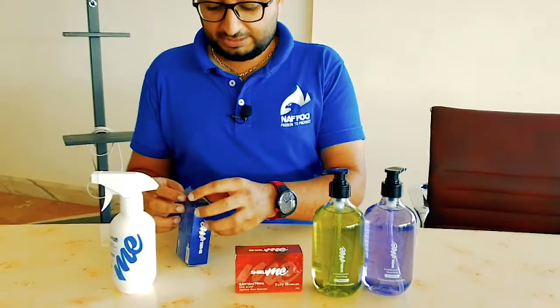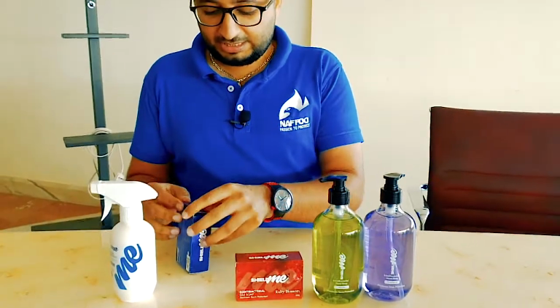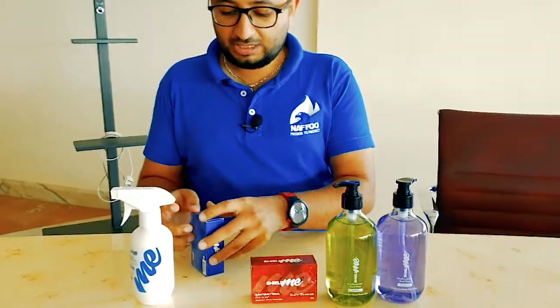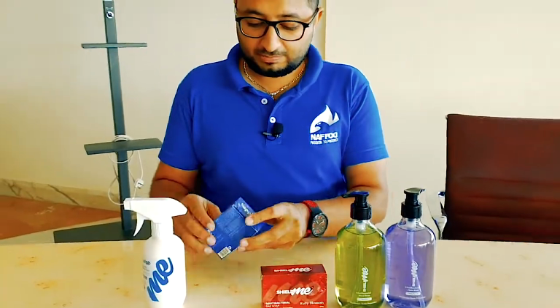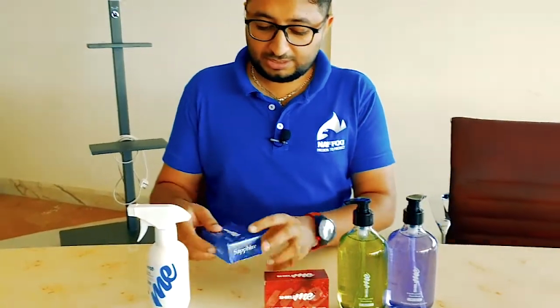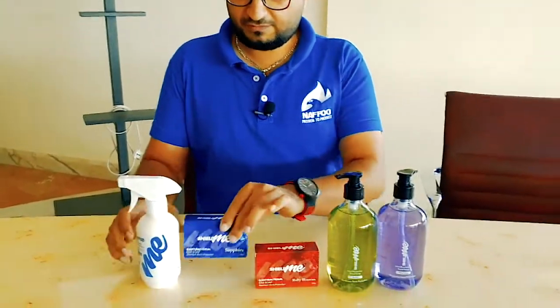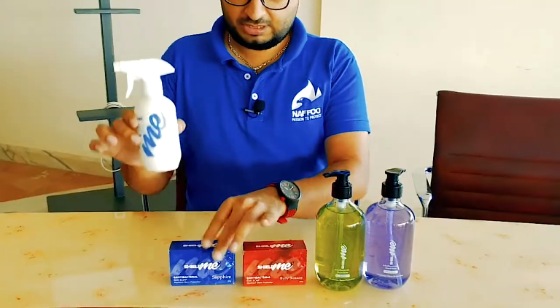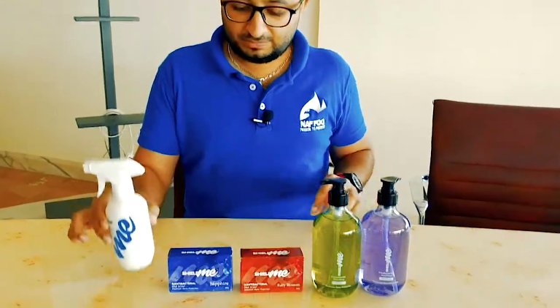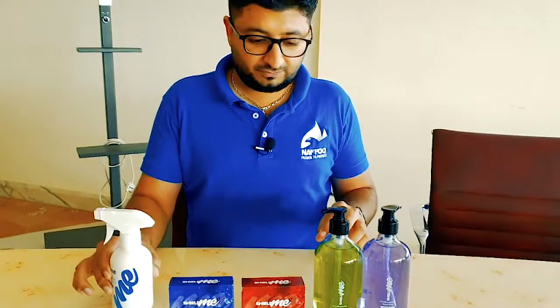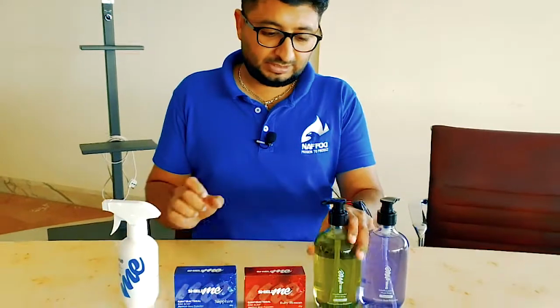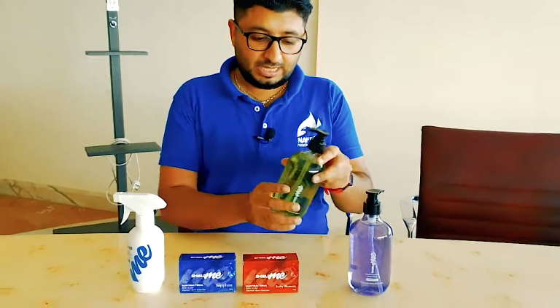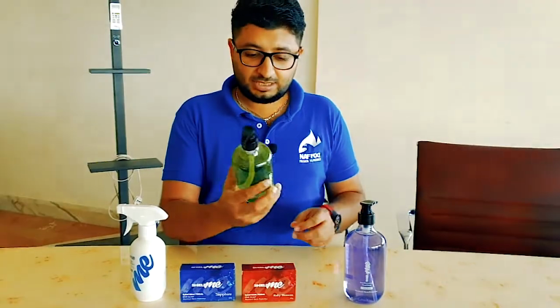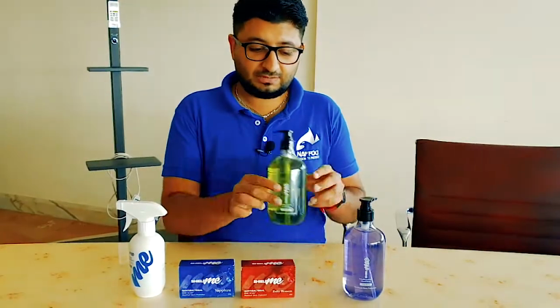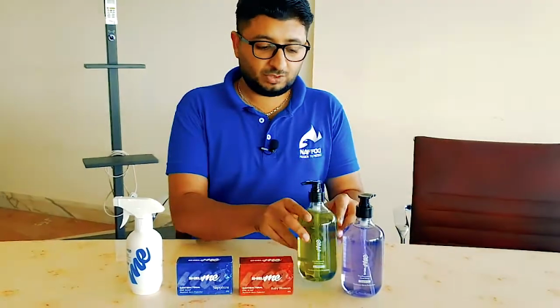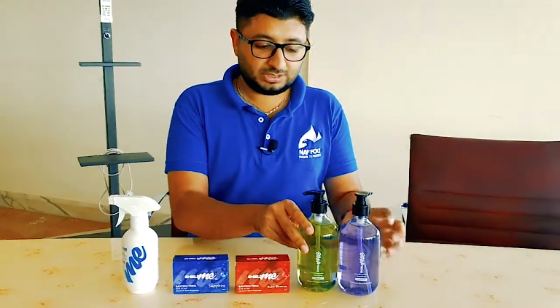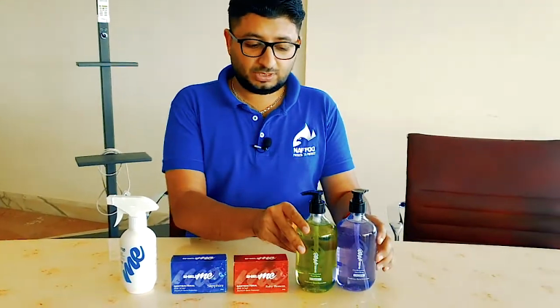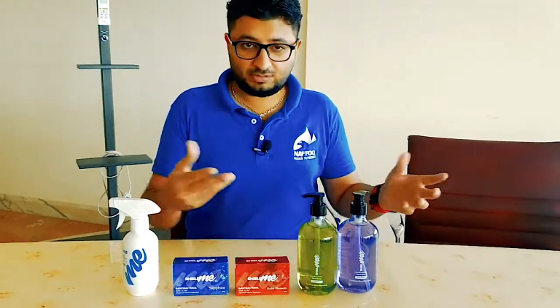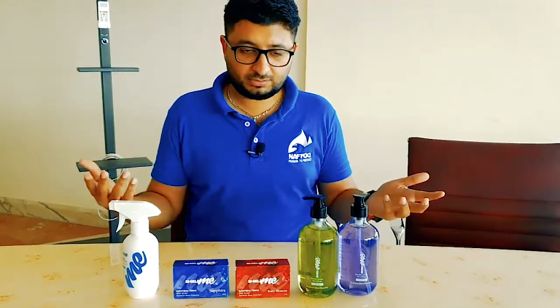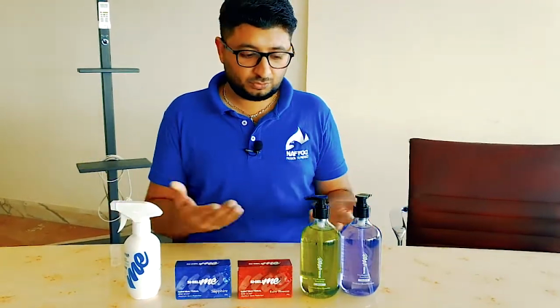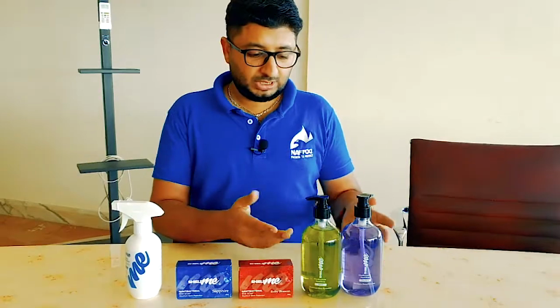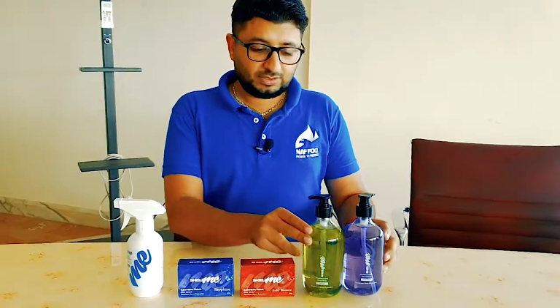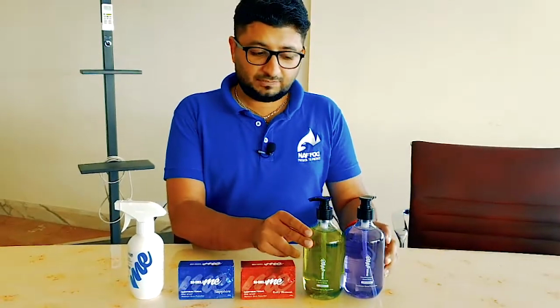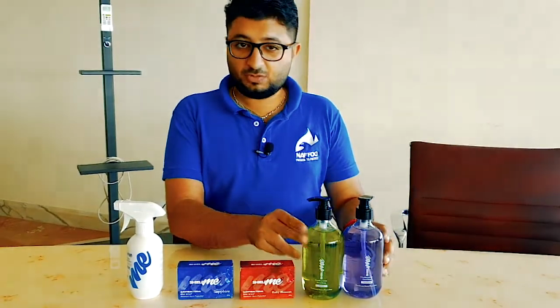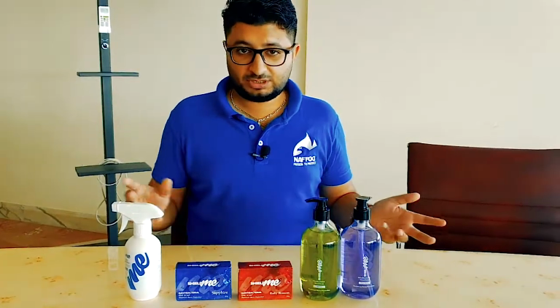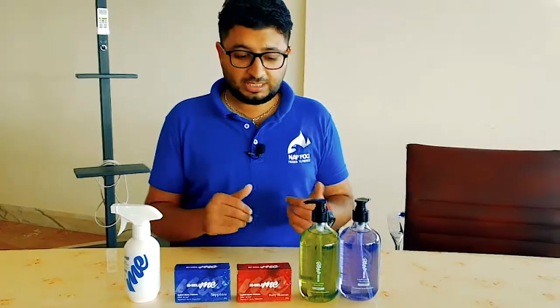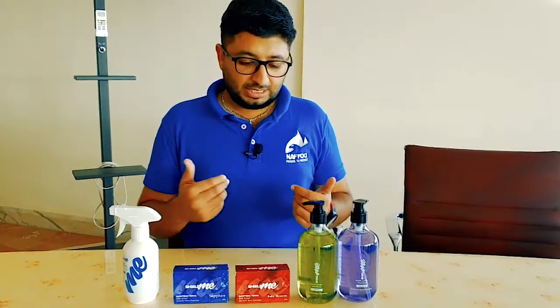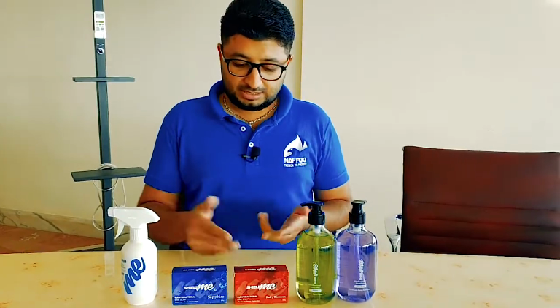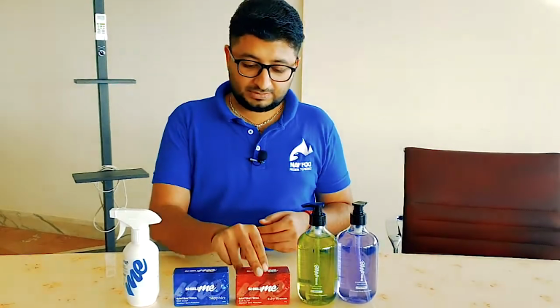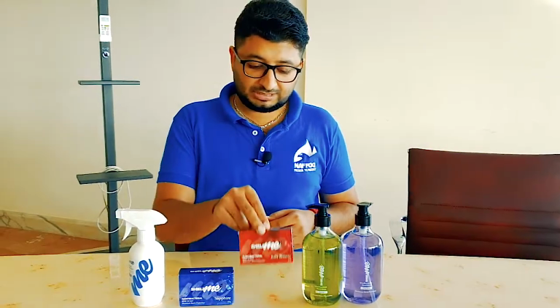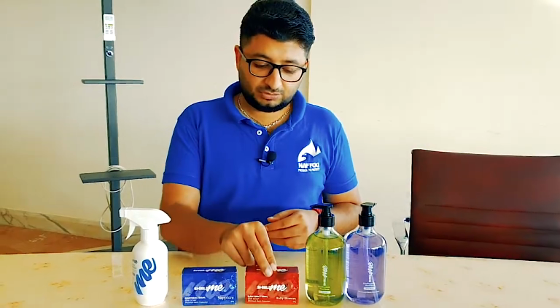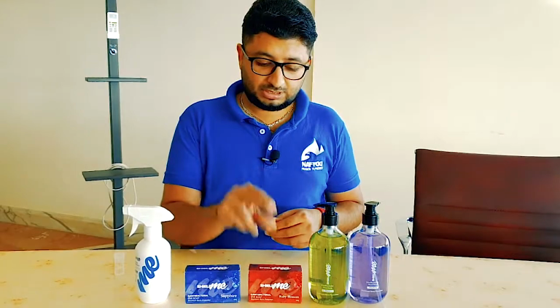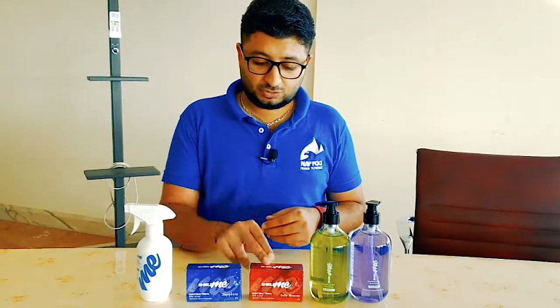It has all the antibacterial qualities of Shield Me disinfectant. Here we have the hand wash, which you are going to use with your everyday wash, and the soap which you can use for bathing.